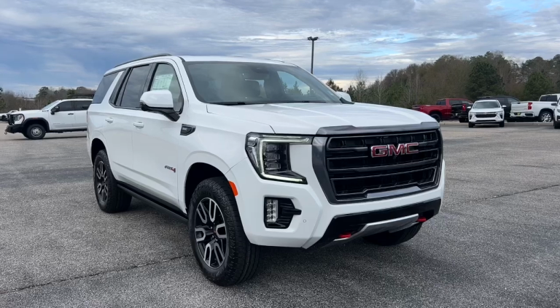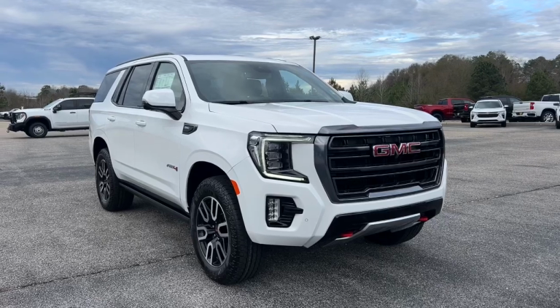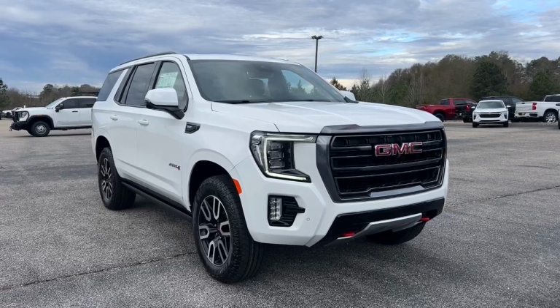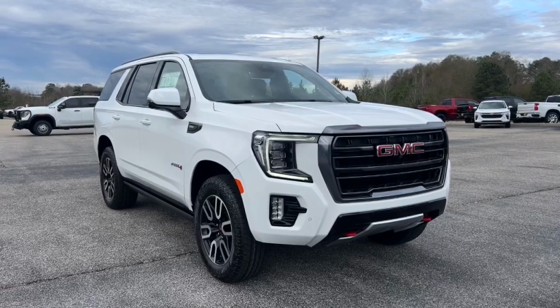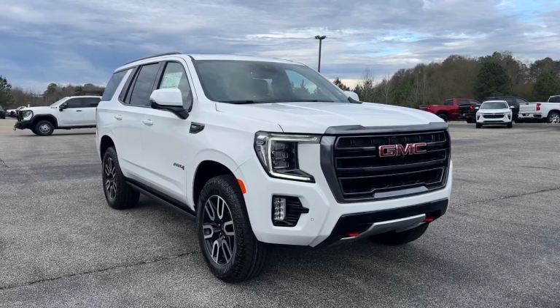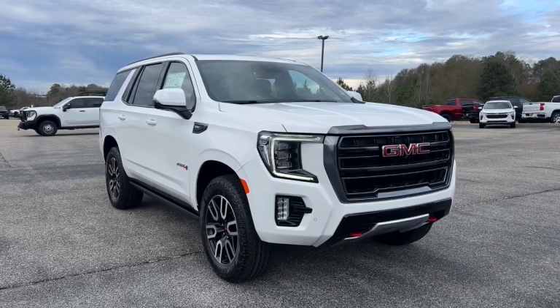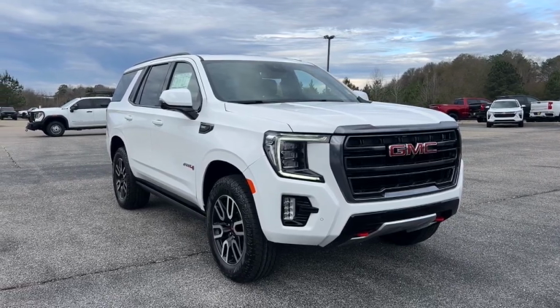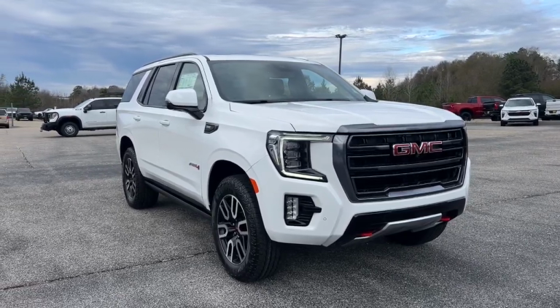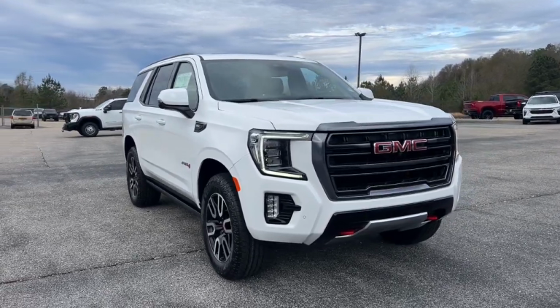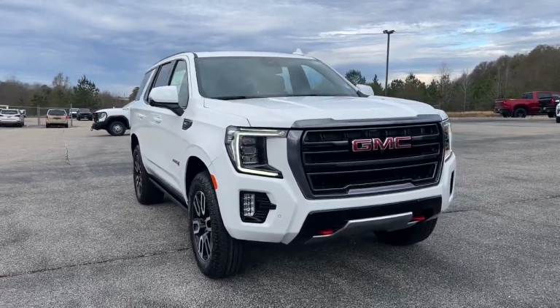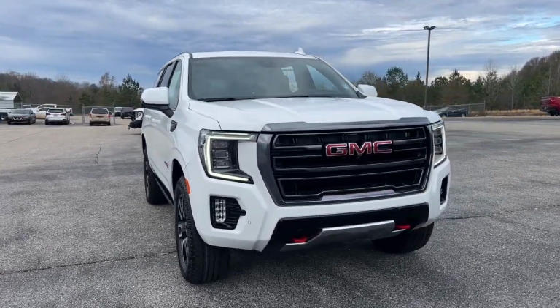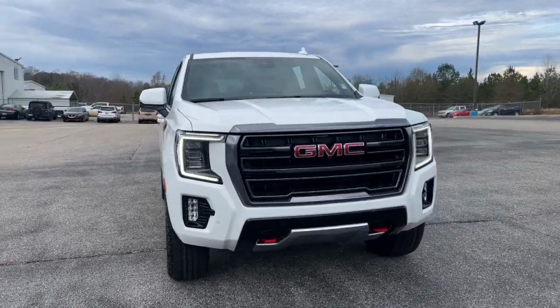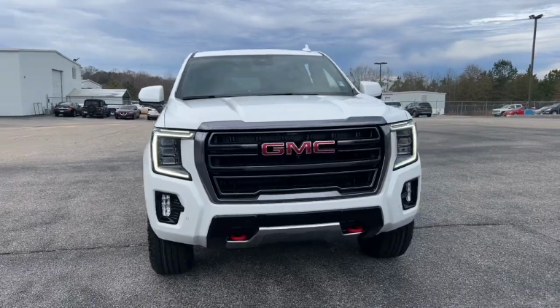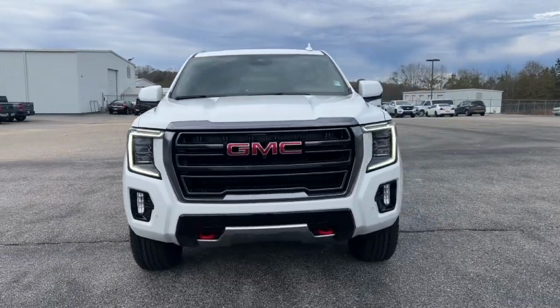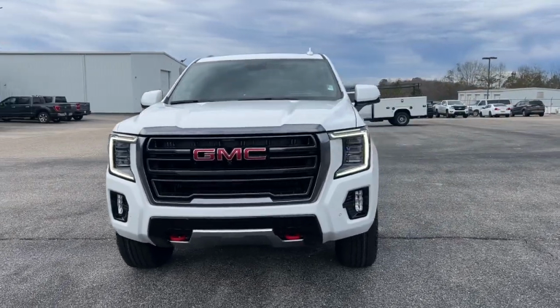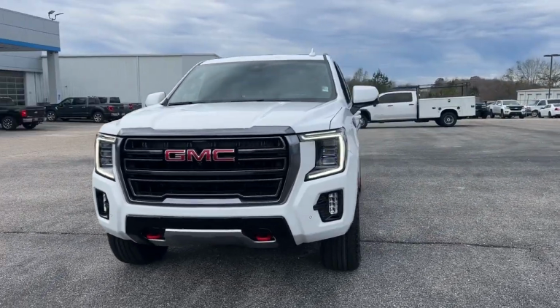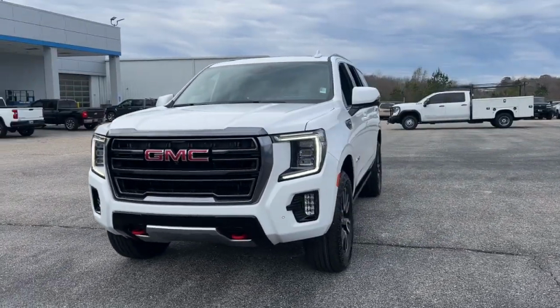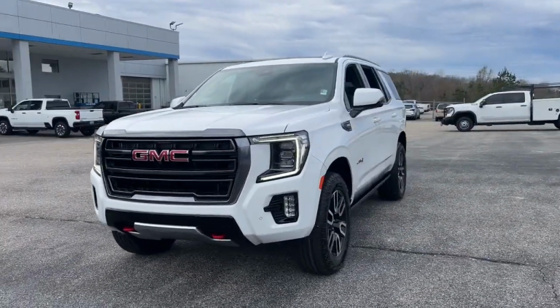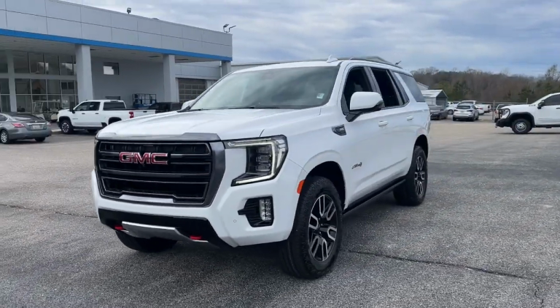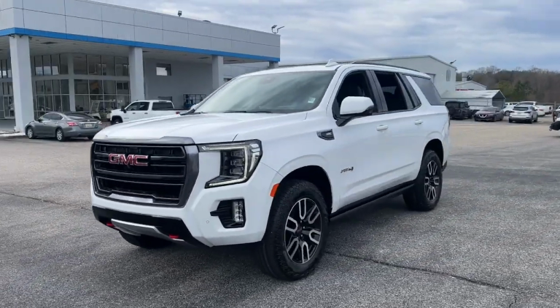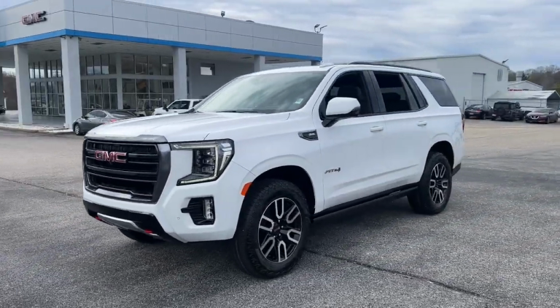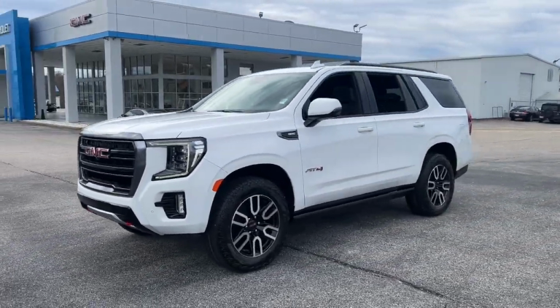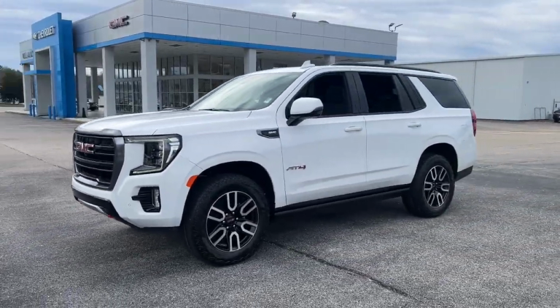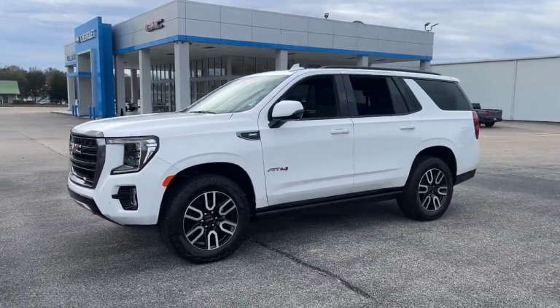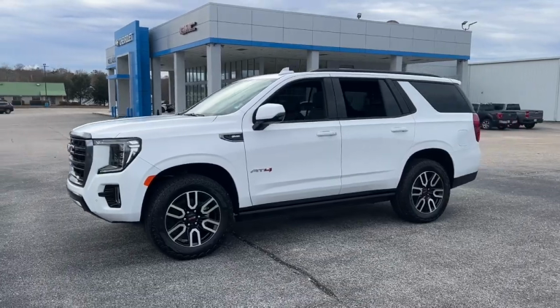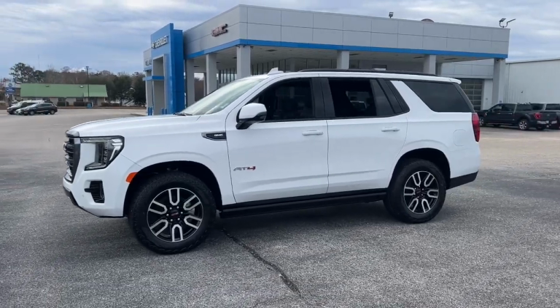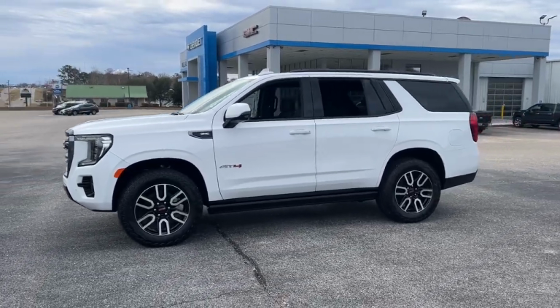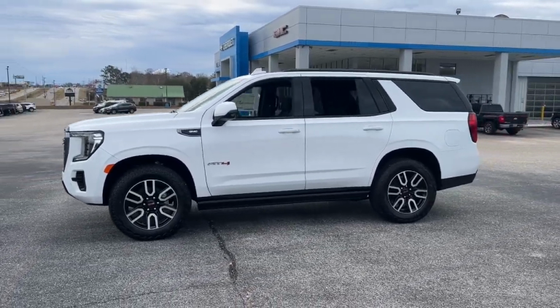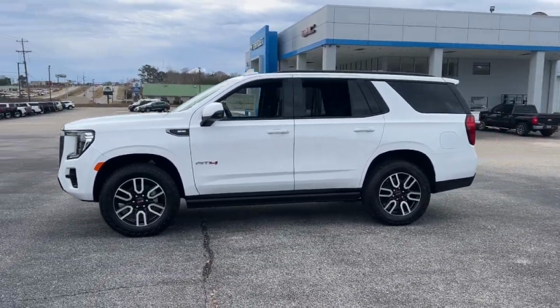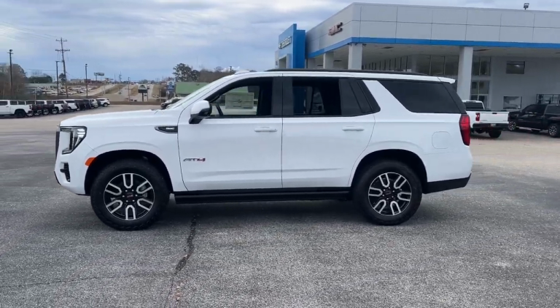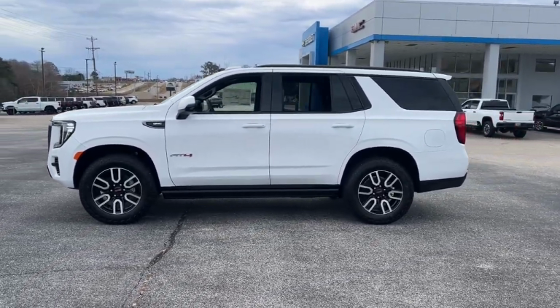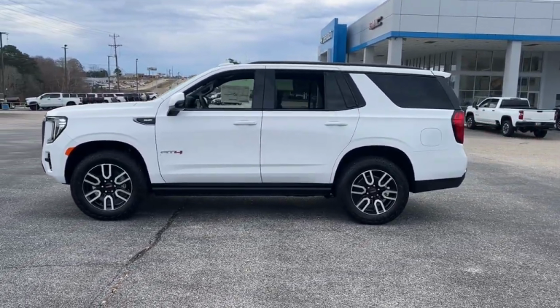Looking for your dream car? It could be the 2024 GMC Yukon. This comfortable, capable three-row Yukon delivers spacious luxury and the rugged strength you need for bigger towing jobs.